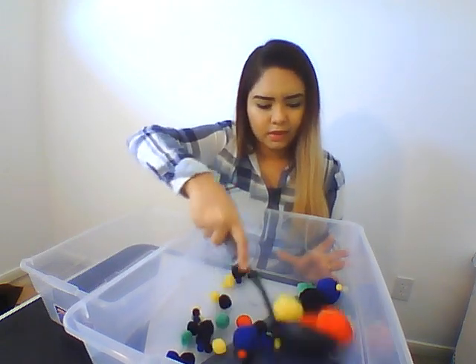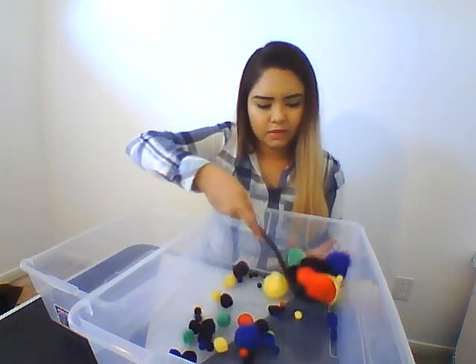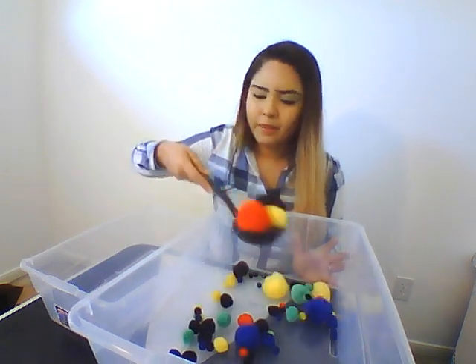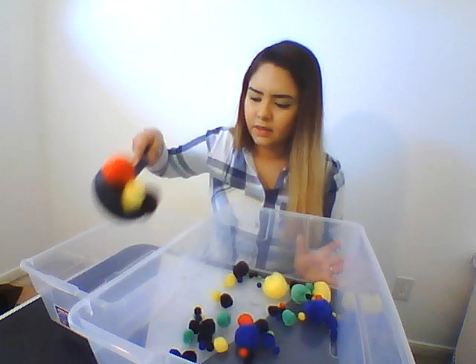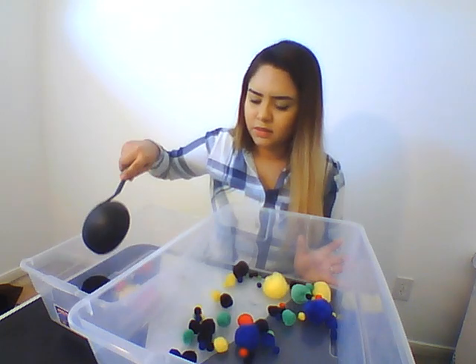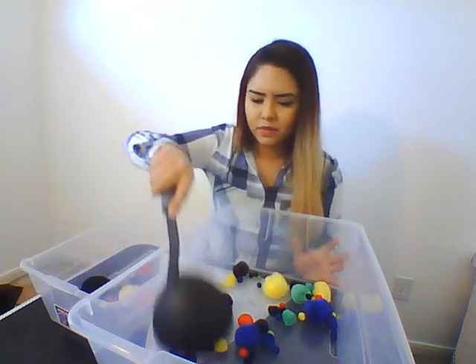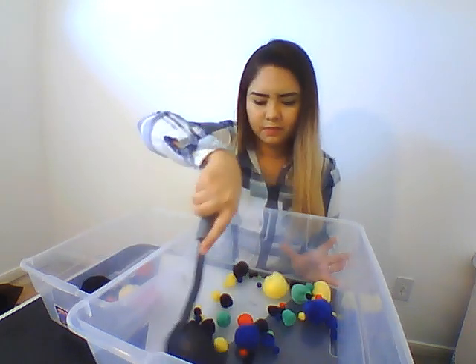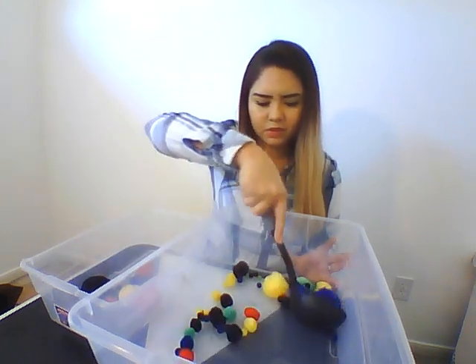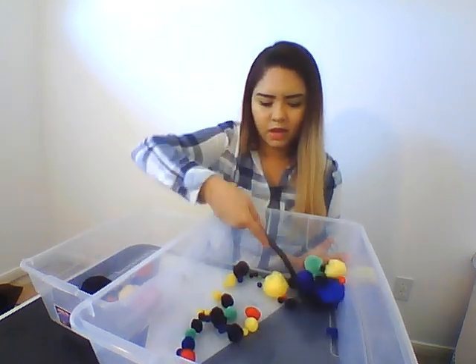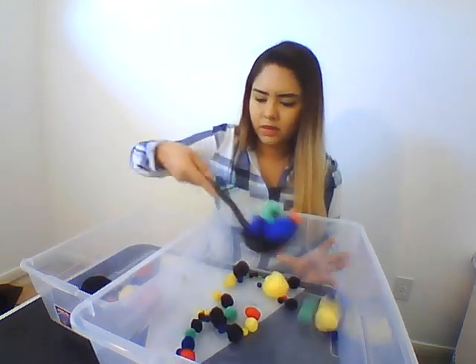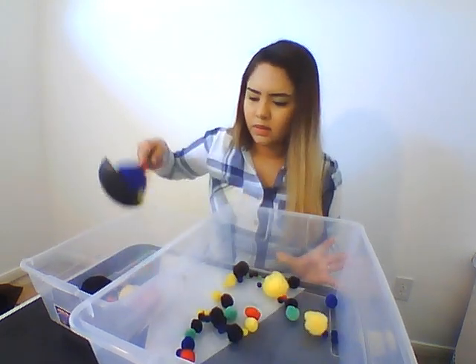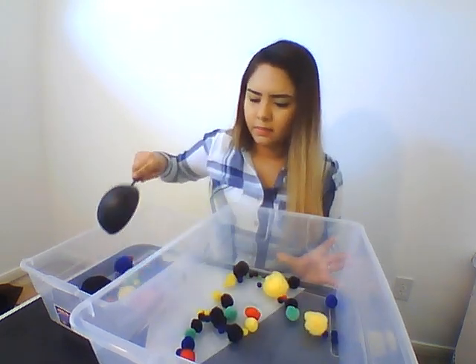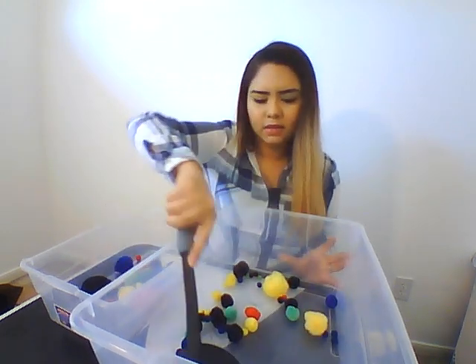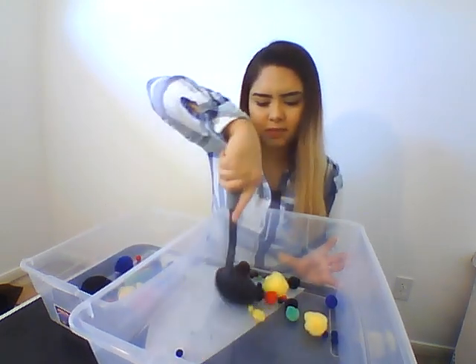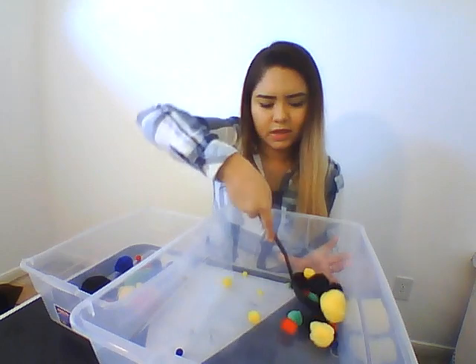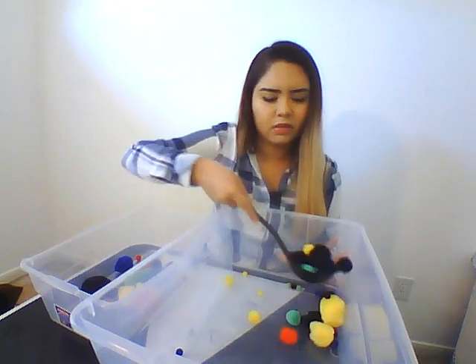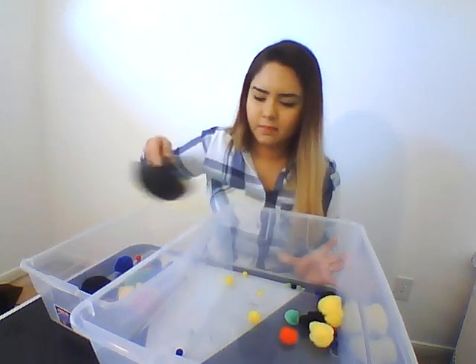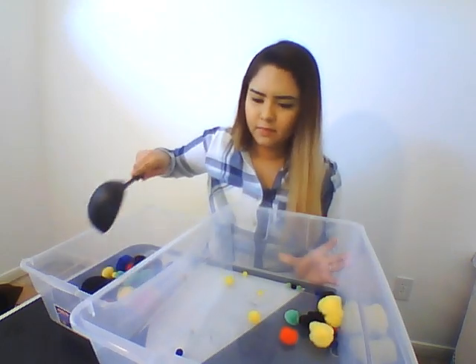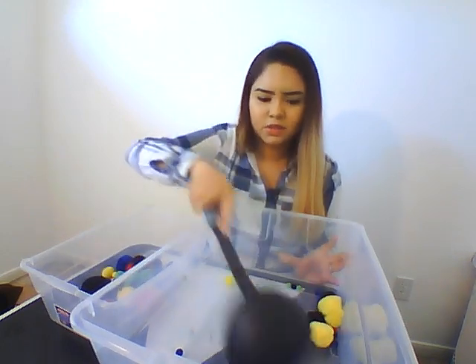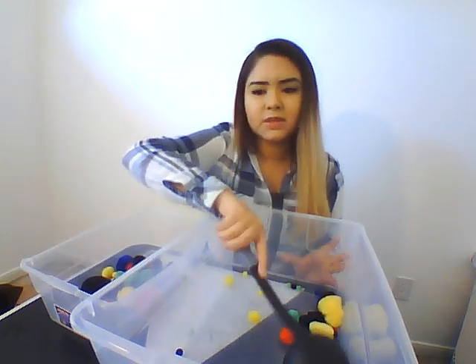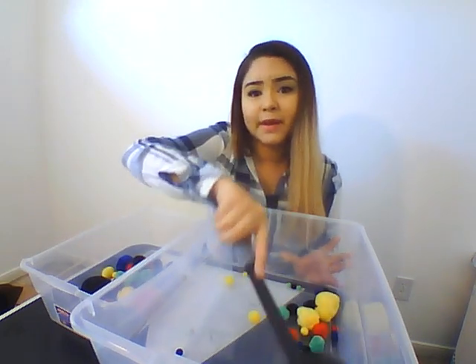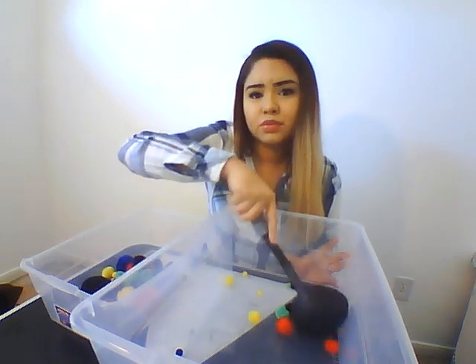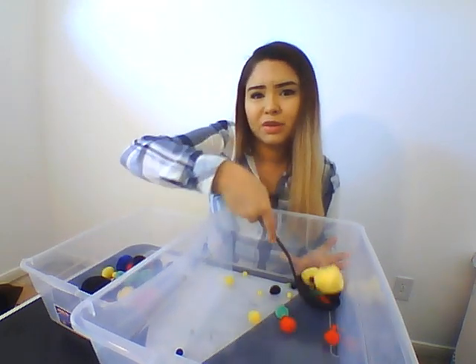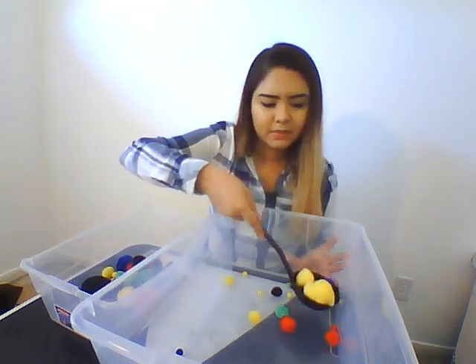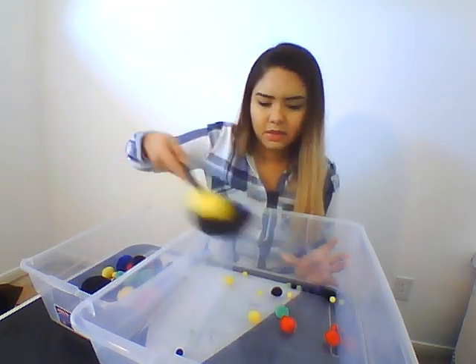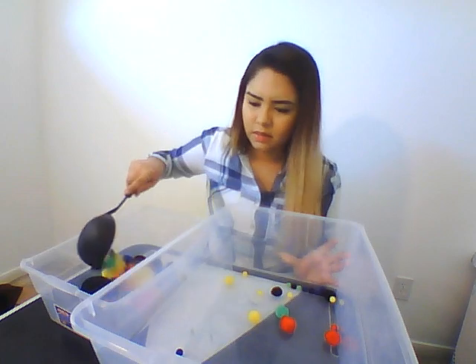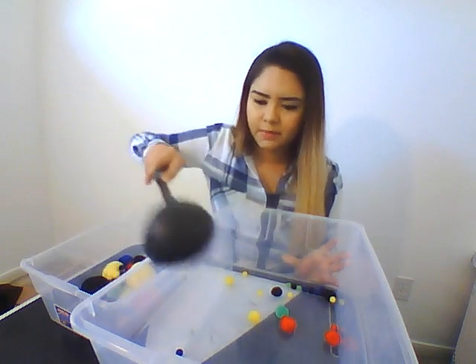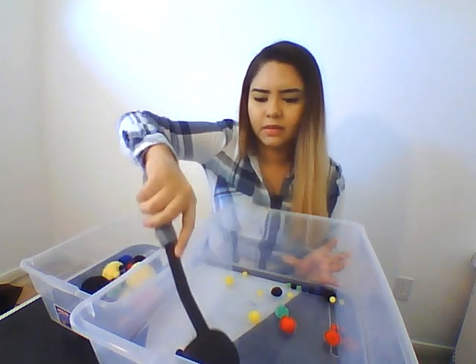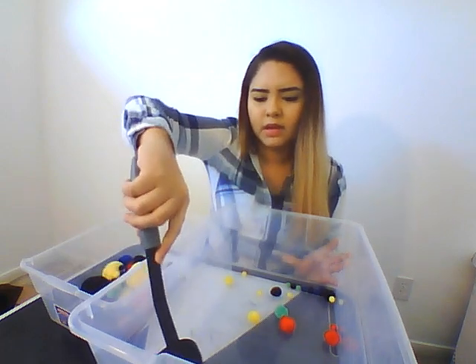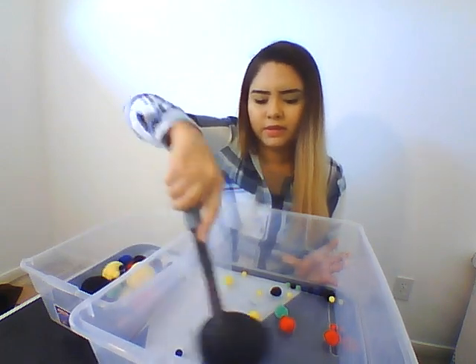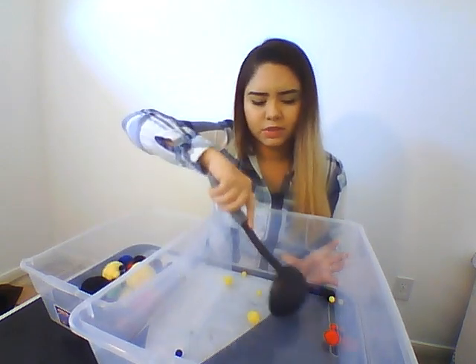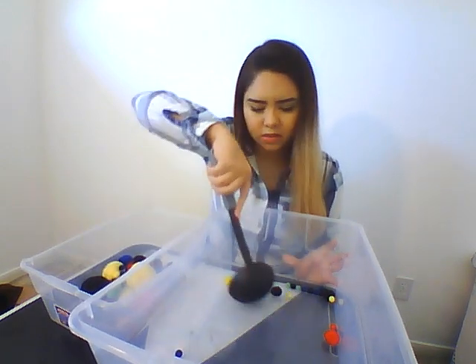Scoop them up and transfer them to the other bucket. Make sure they get all of them. It should probably take them about 2-3 minutes to get all of them, depending on how advanced their motor skills are.